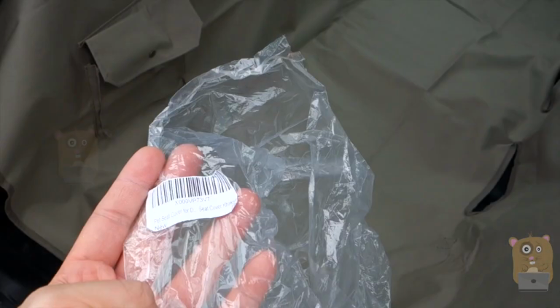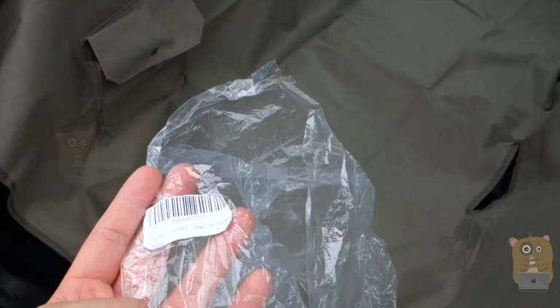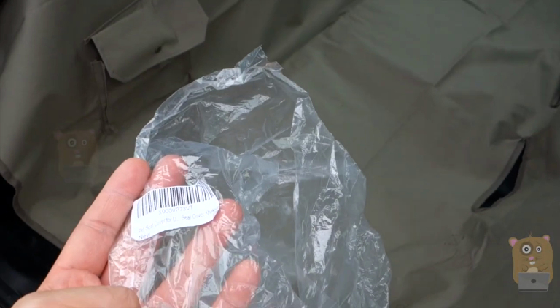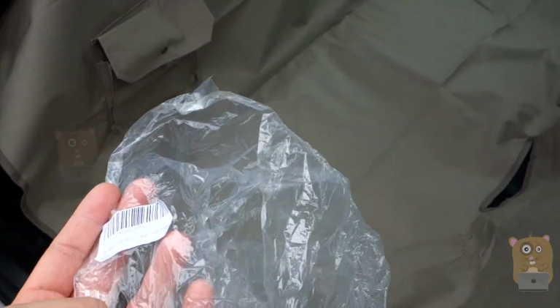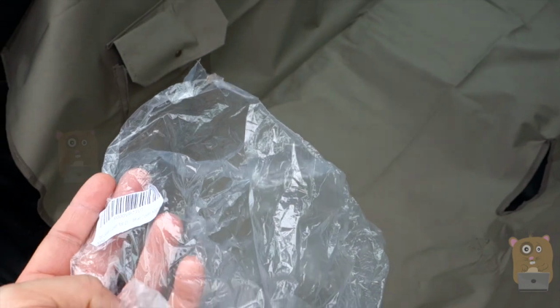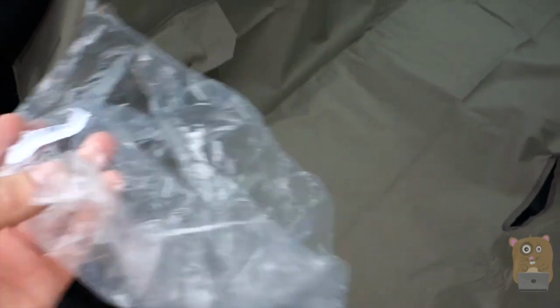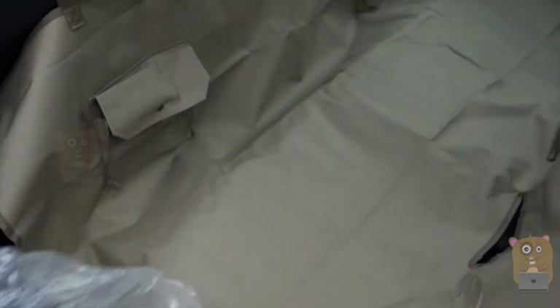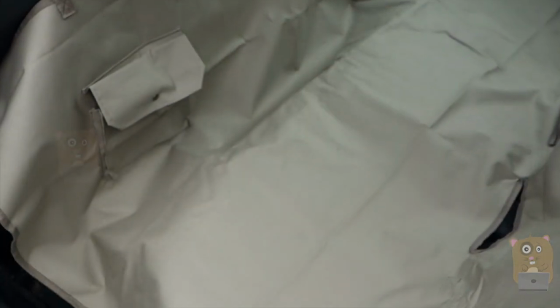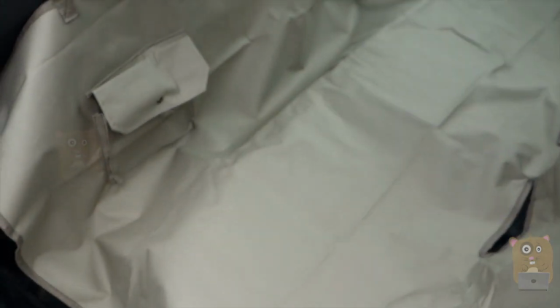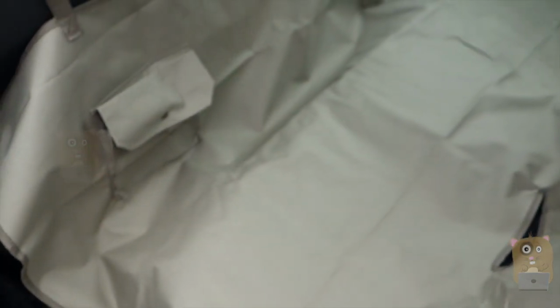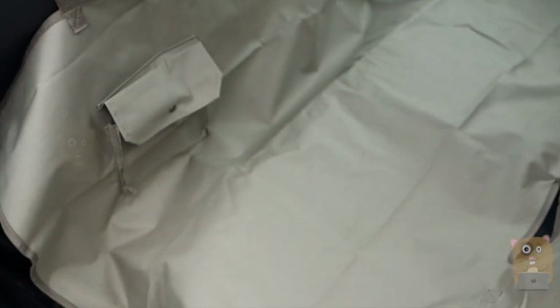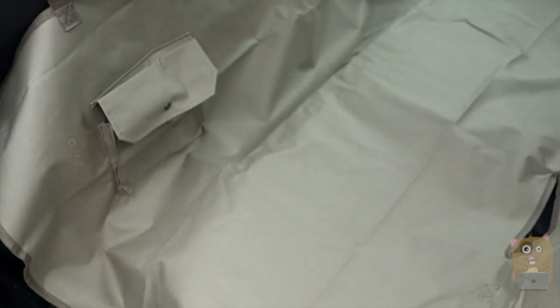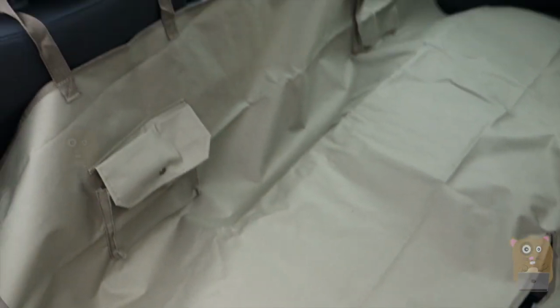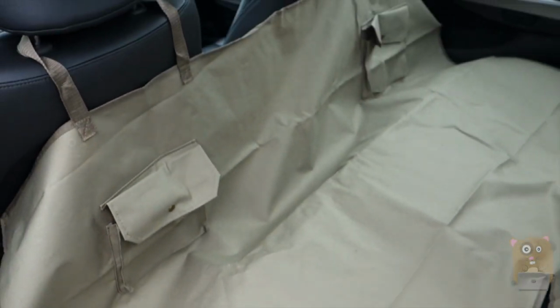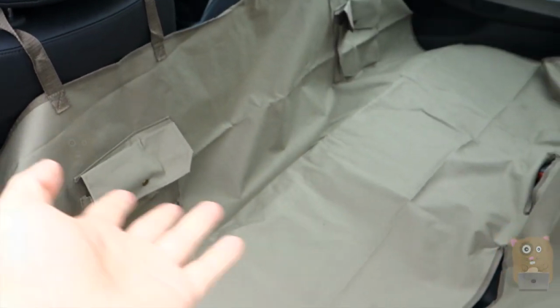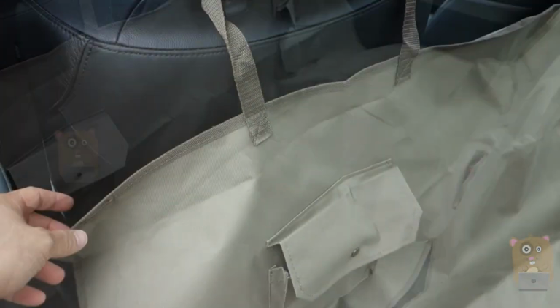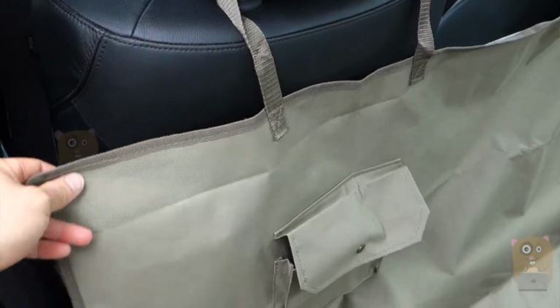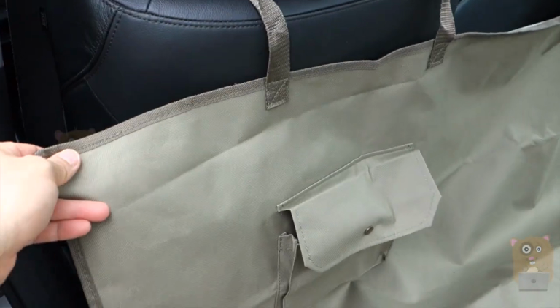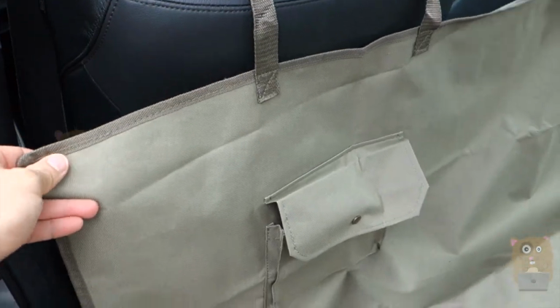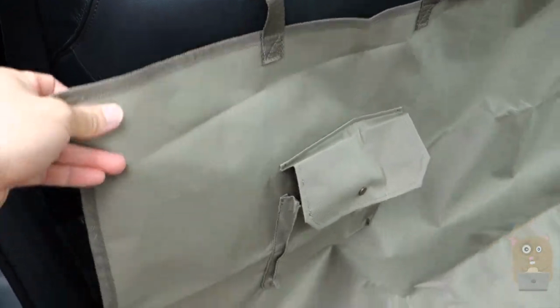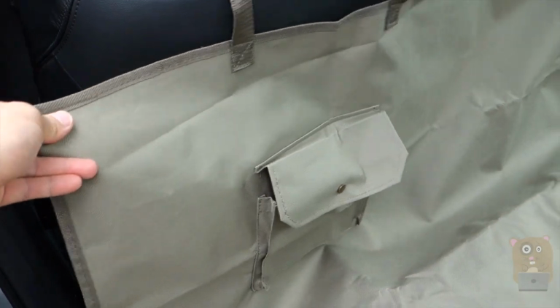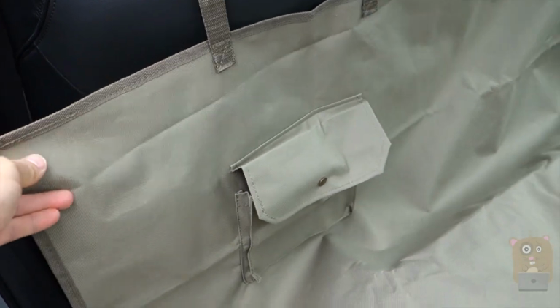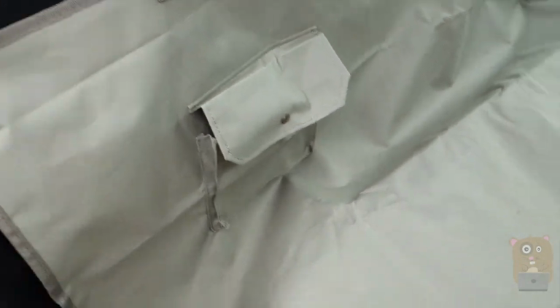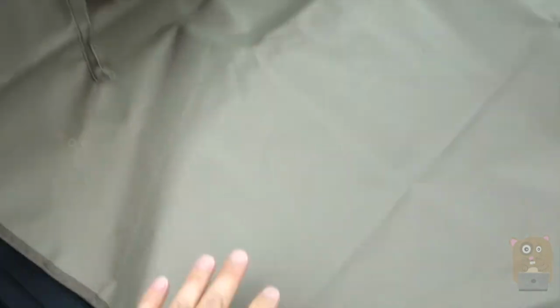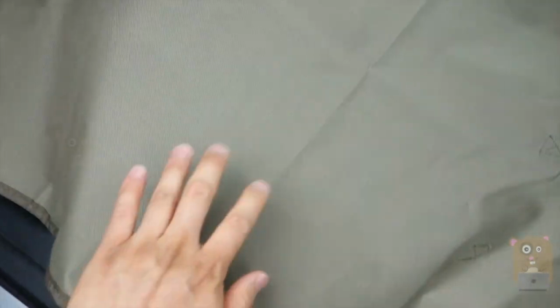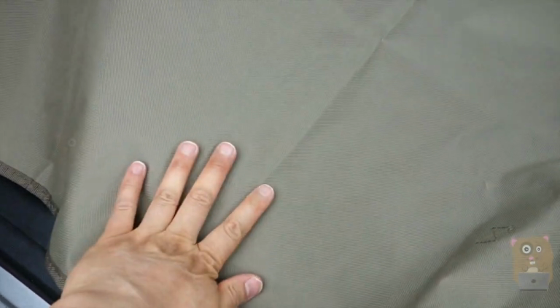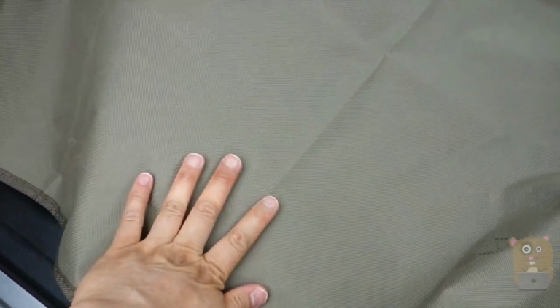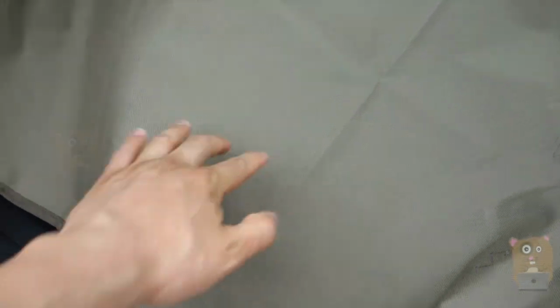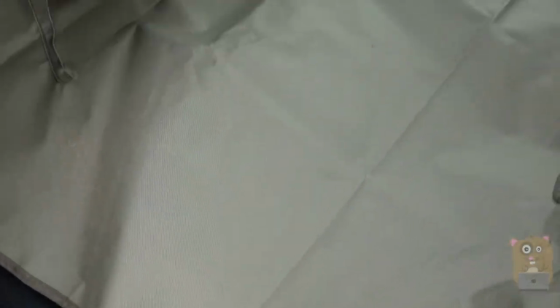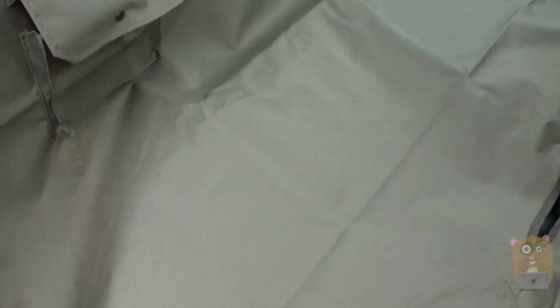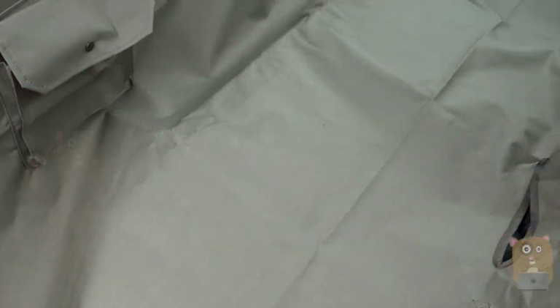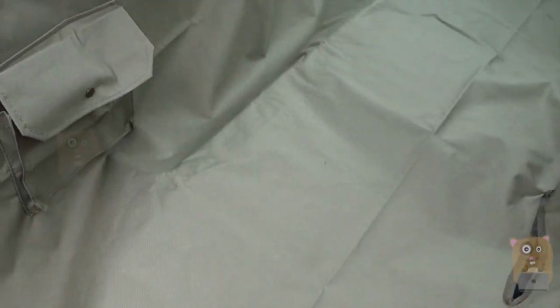This unit came in just a plastic bag, so I'll need to find my own method of storing it. Overall, I like the build quality, I like the design, and most importantly it's waterproof. So I would recommend it.